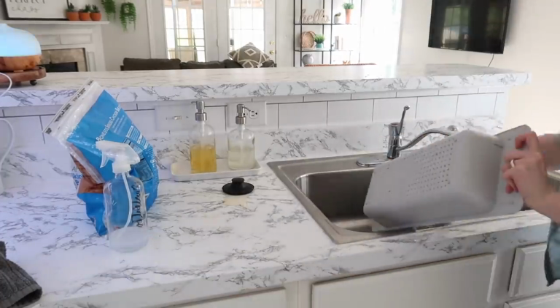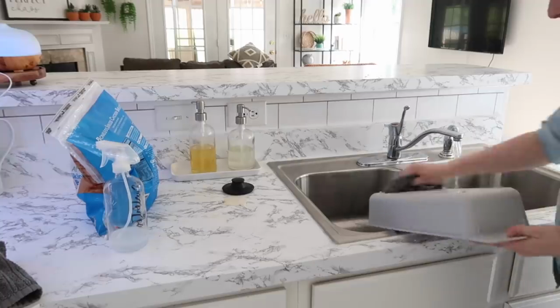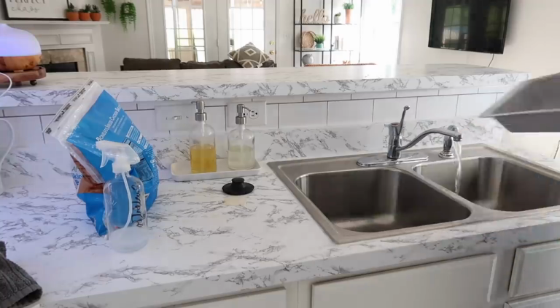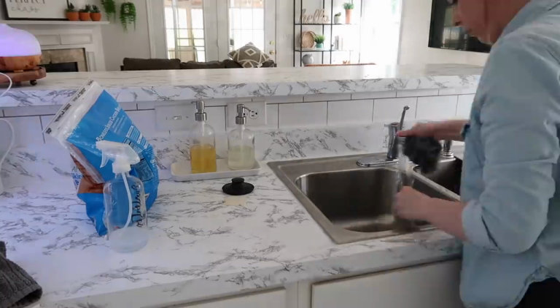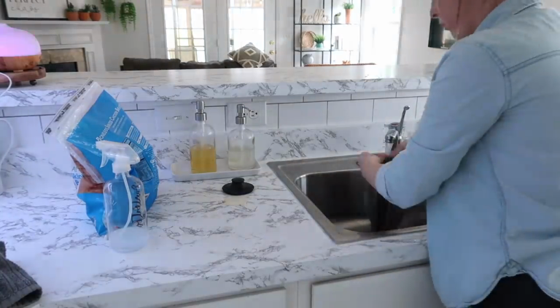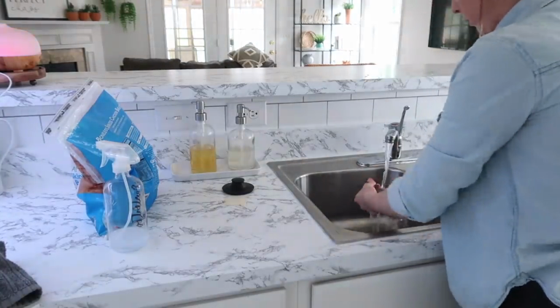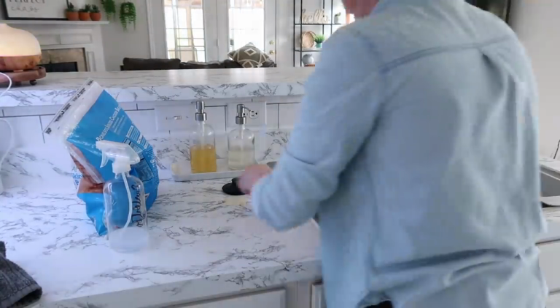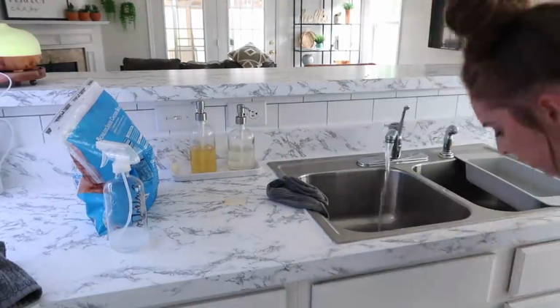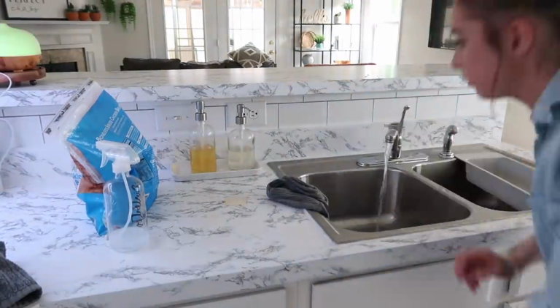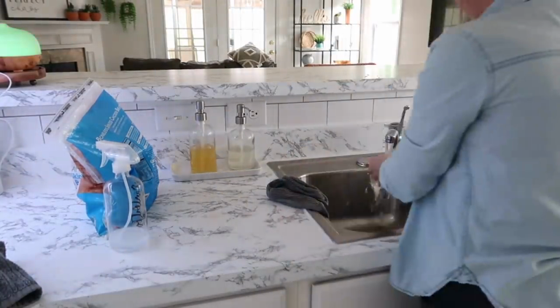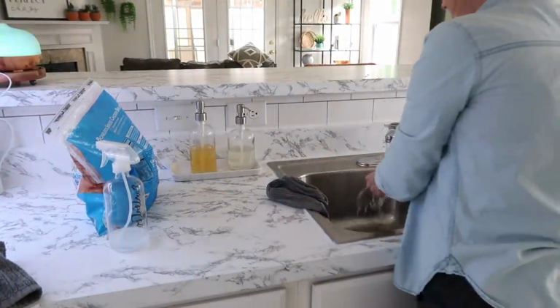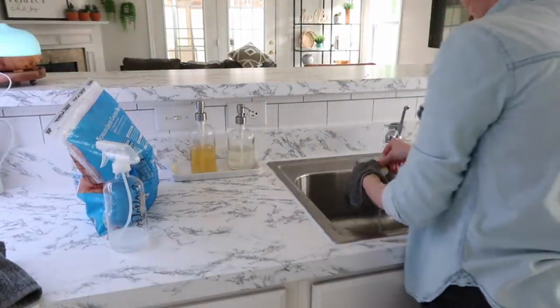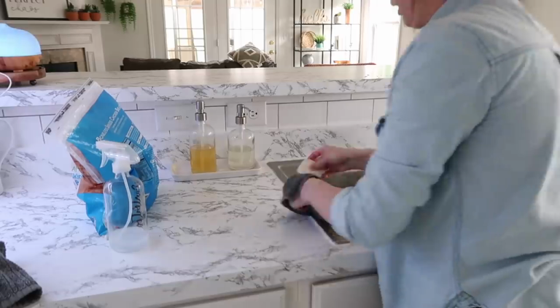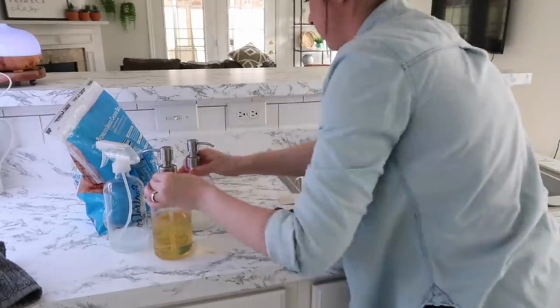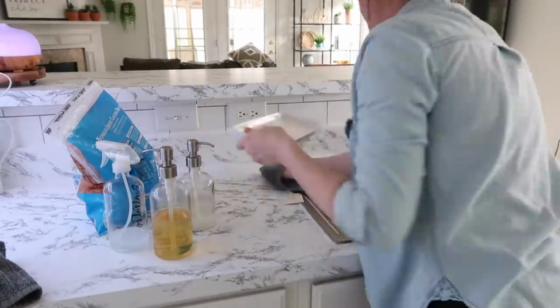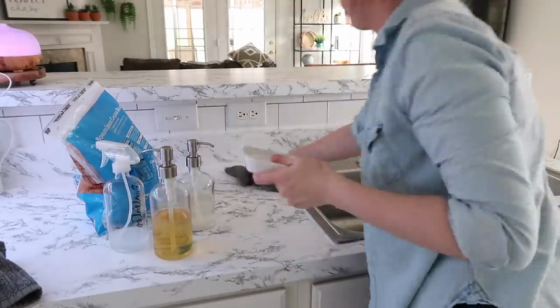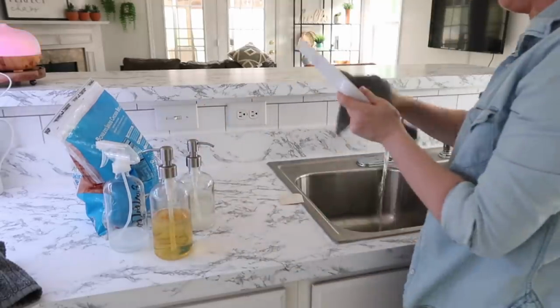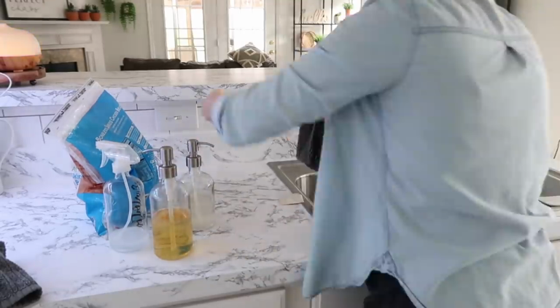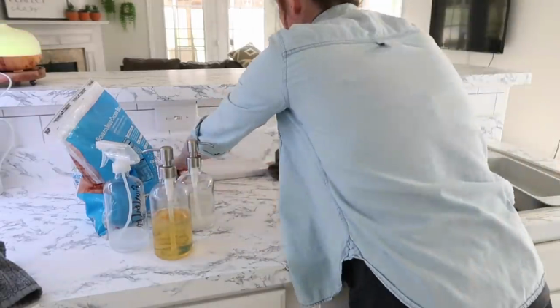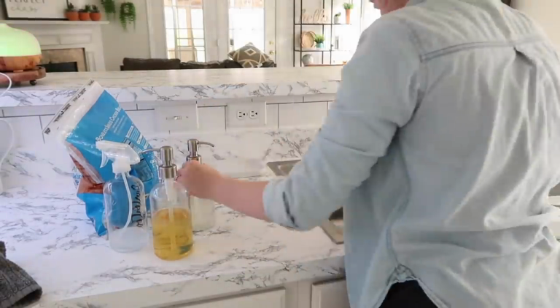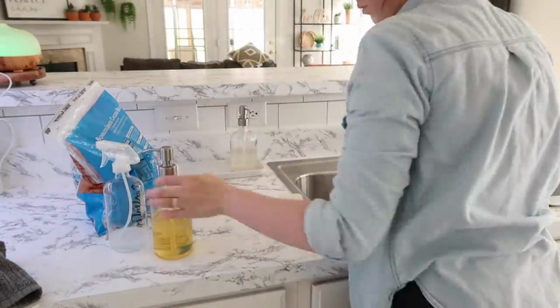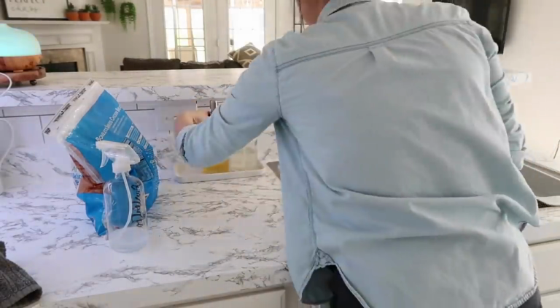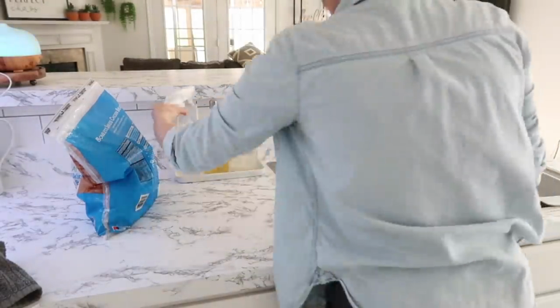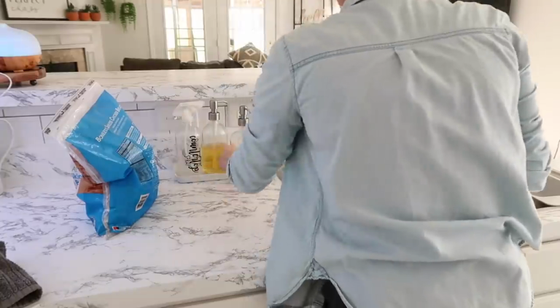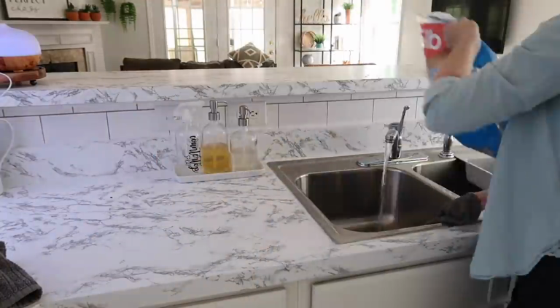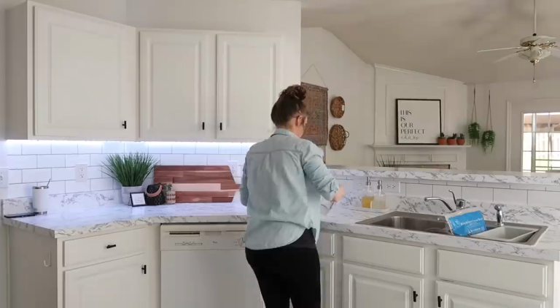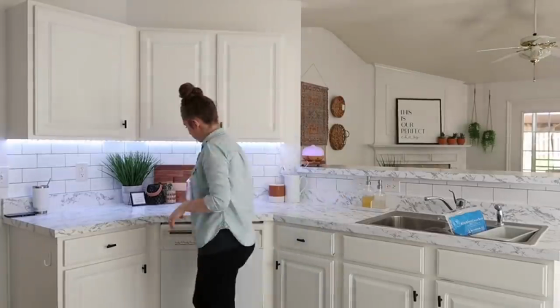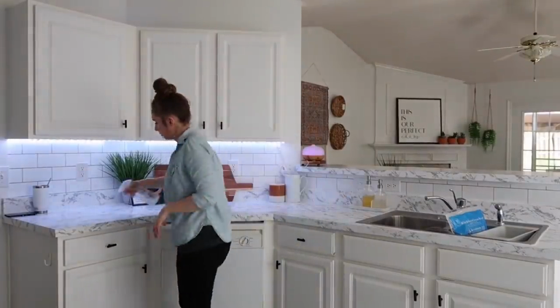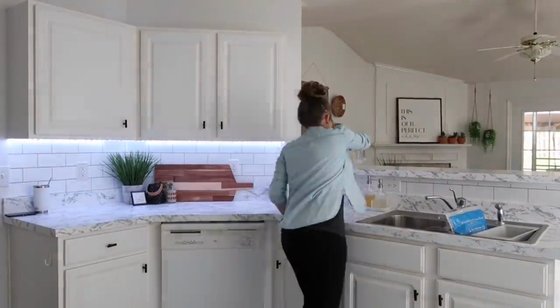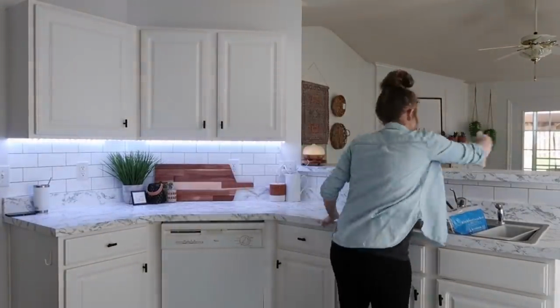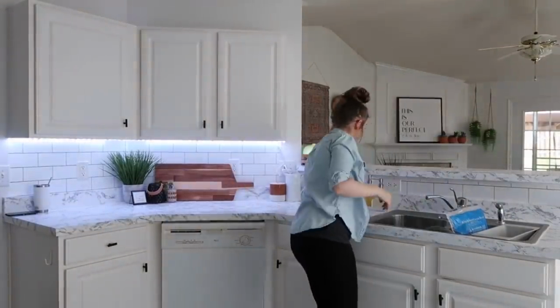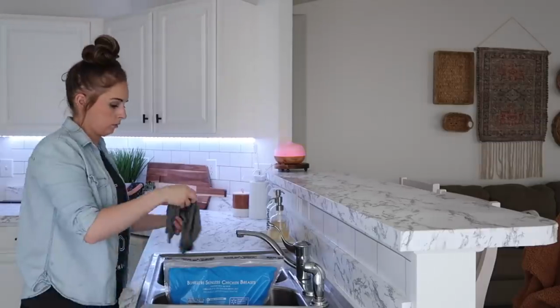The dish strainer or colander in my sink is from Ikea — I get this question so often, so when I remember to answer it: it is from Ikea and I think it's like four dollars, but it's the handiest little kitchen tool.